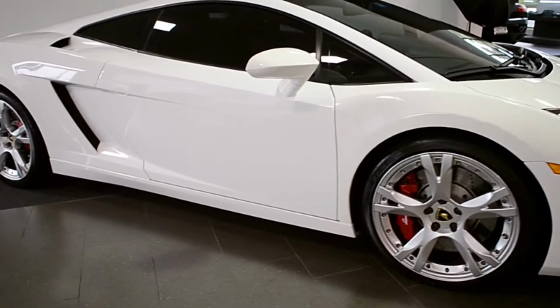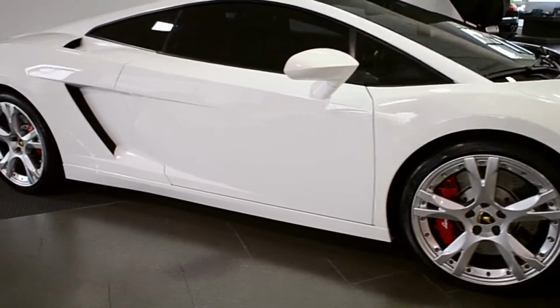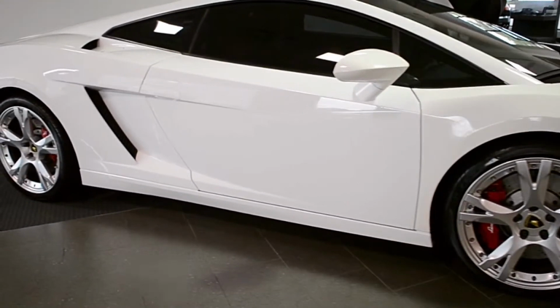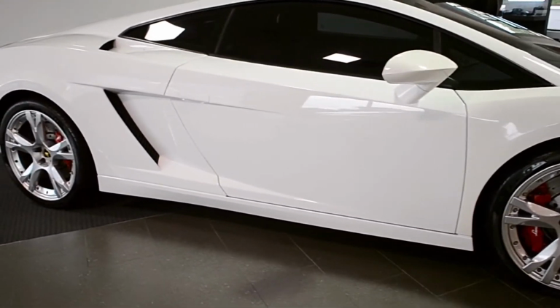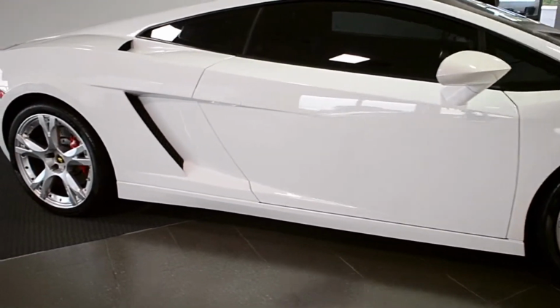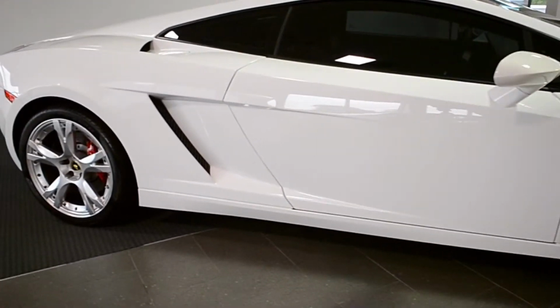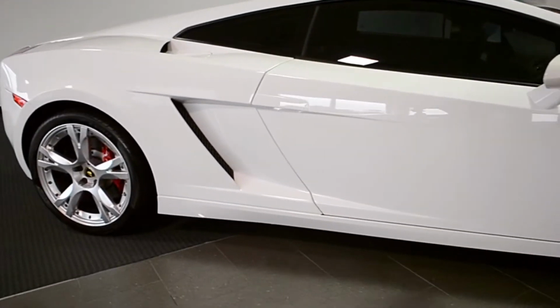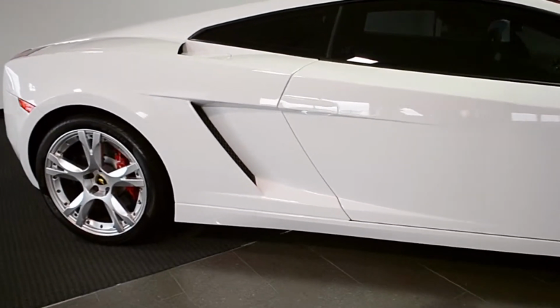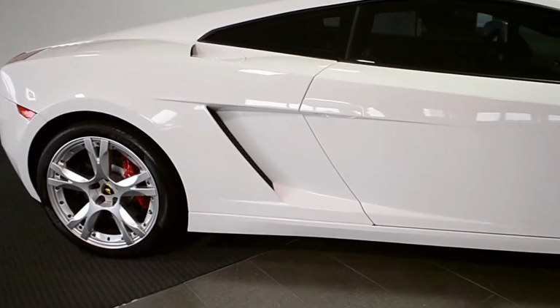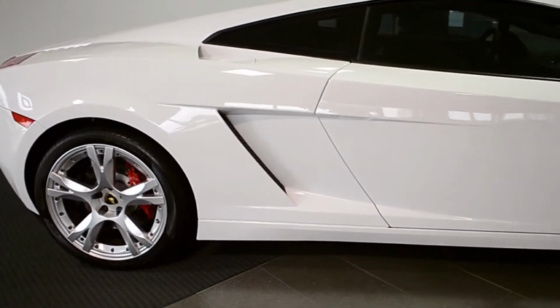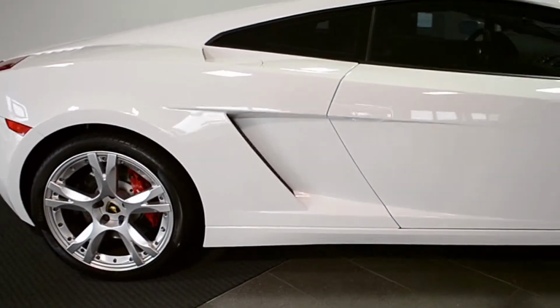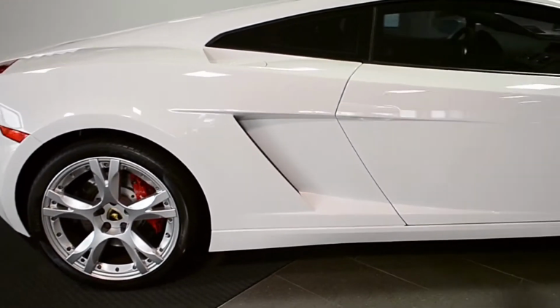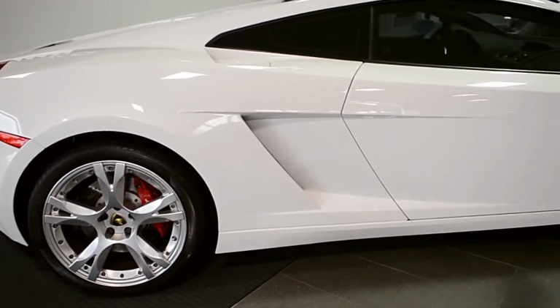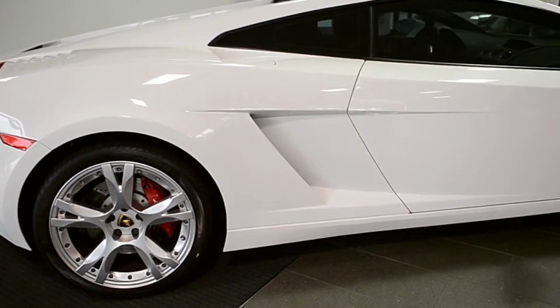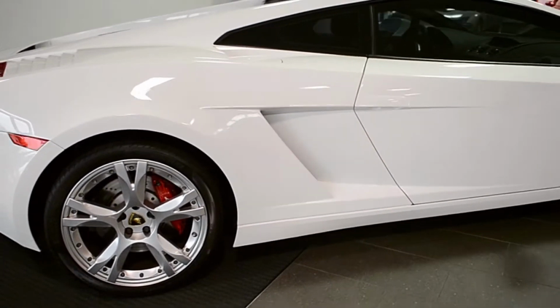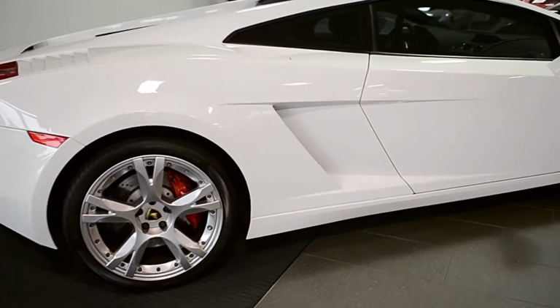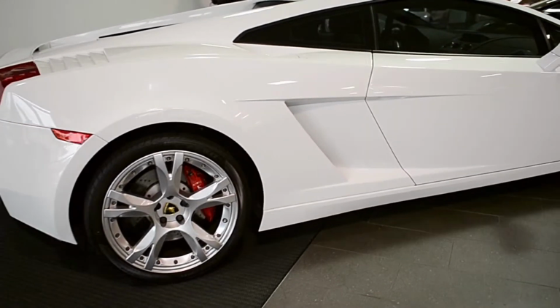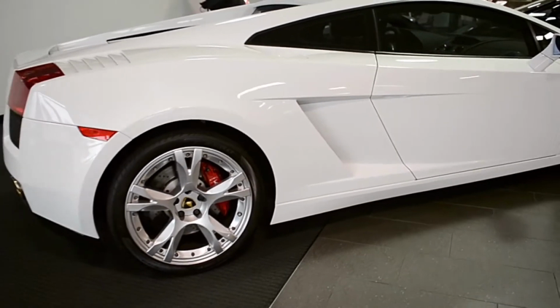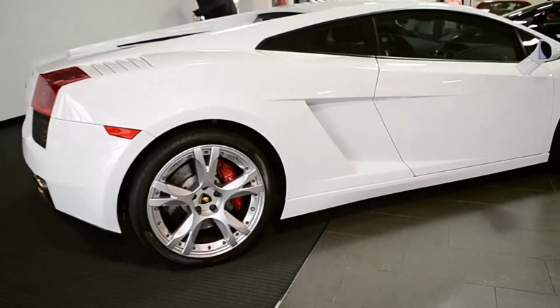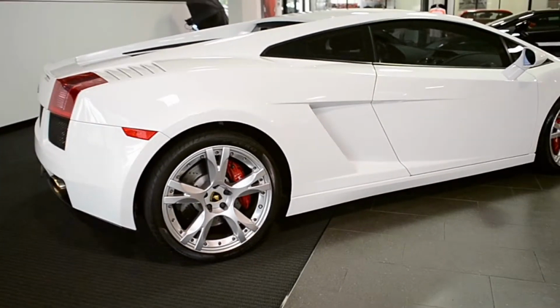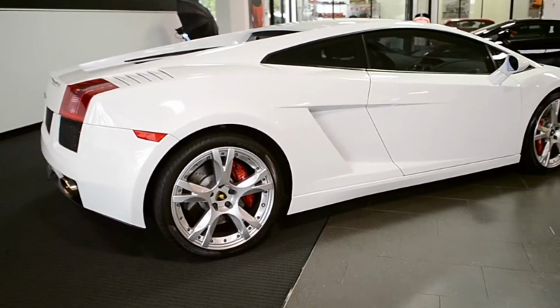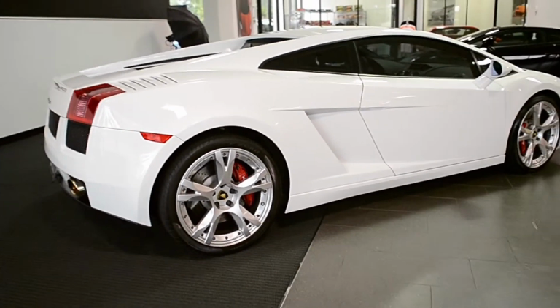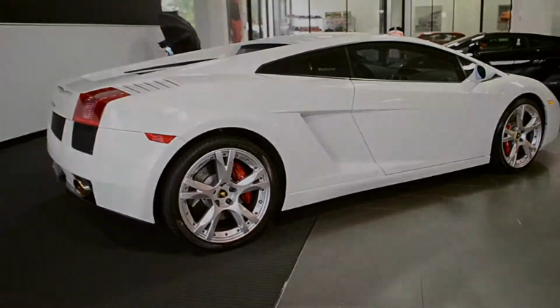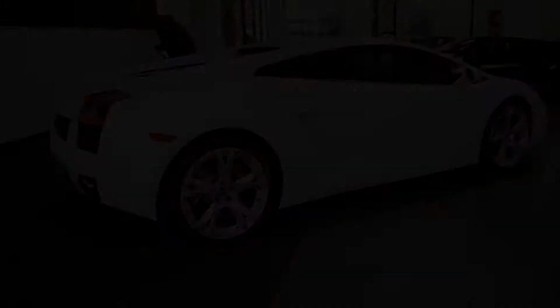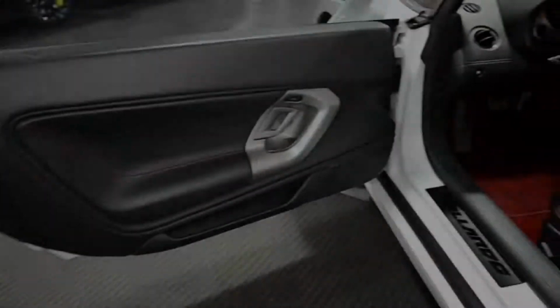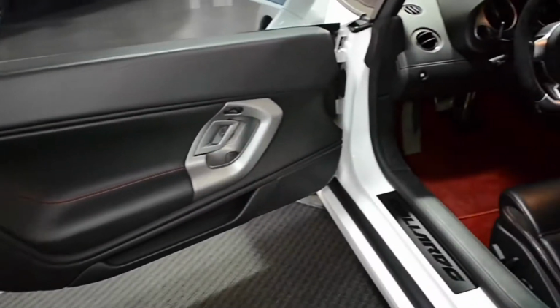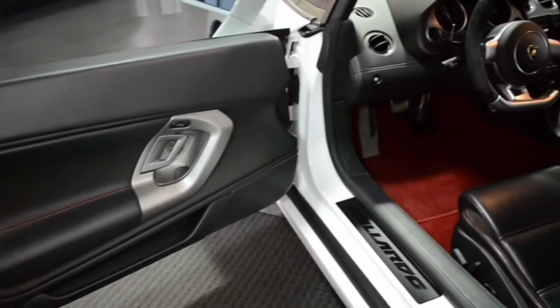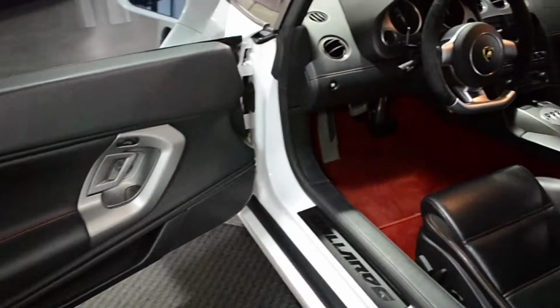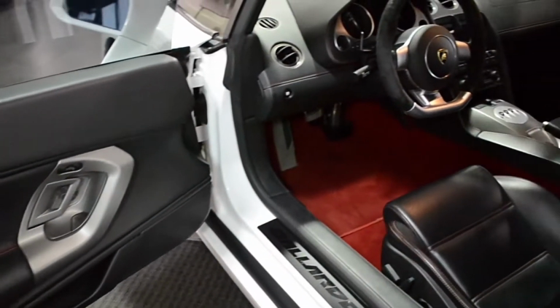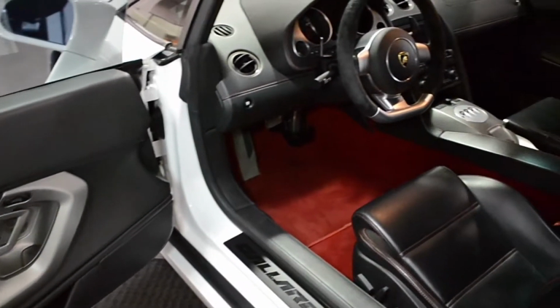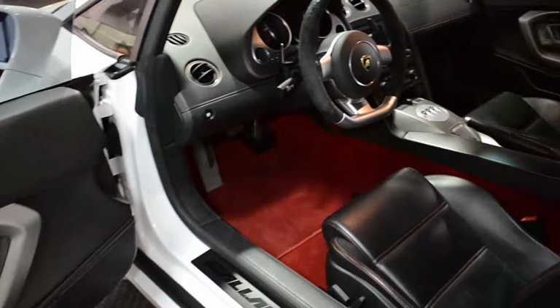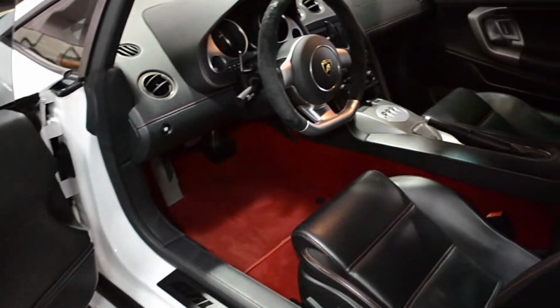Lamborghini Dallas proudly presents this 2008 Lamborghini Gallardo Coupe, equipped with a 5.0-liter, 520-horsepower V10 engine and a 6-speed e-gear transmission.